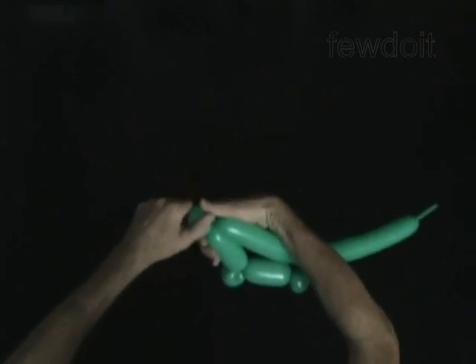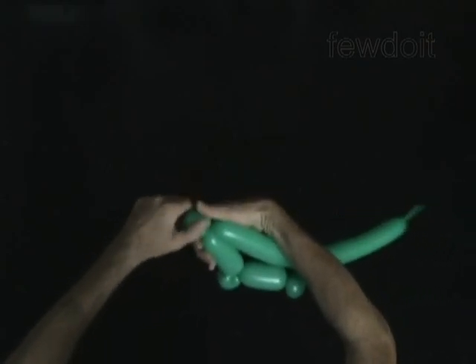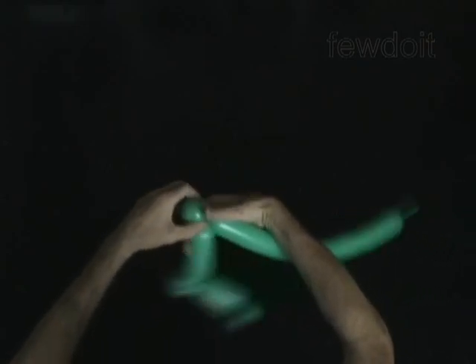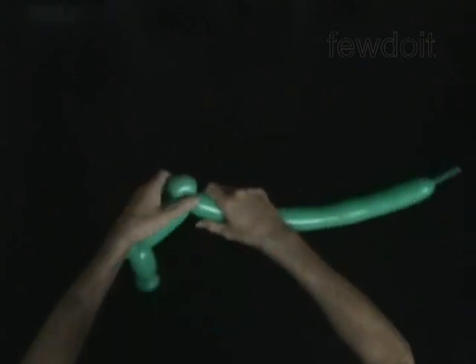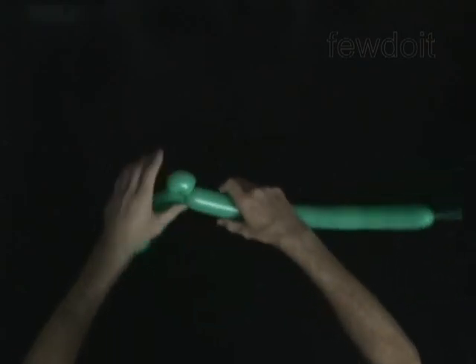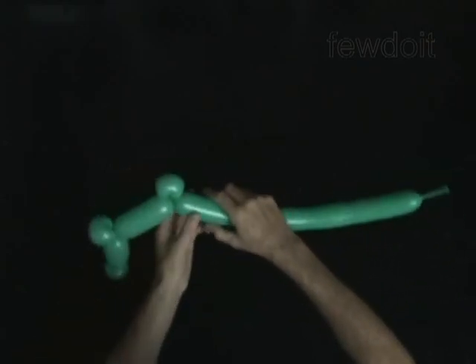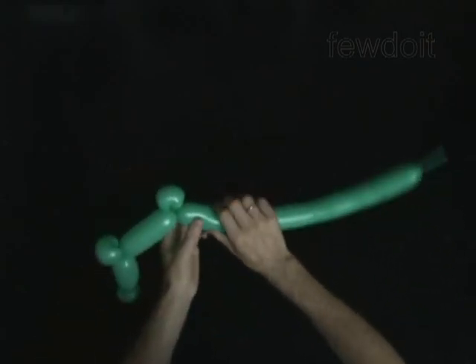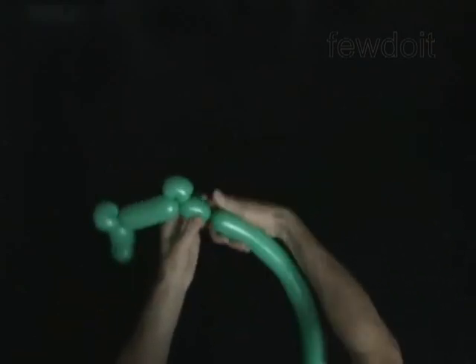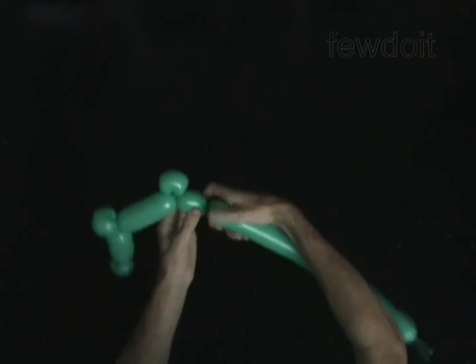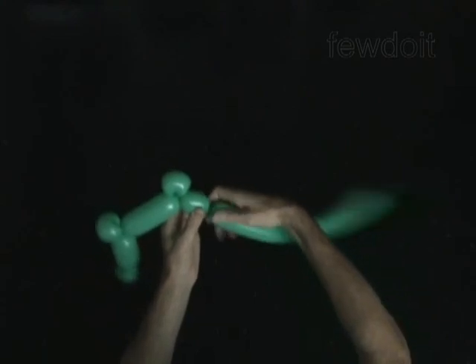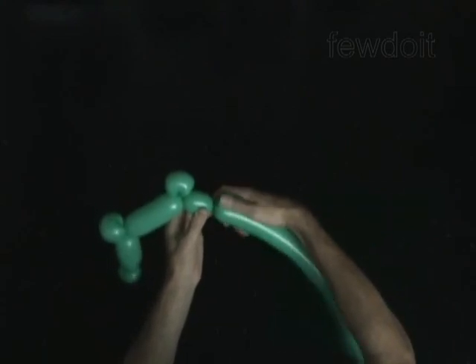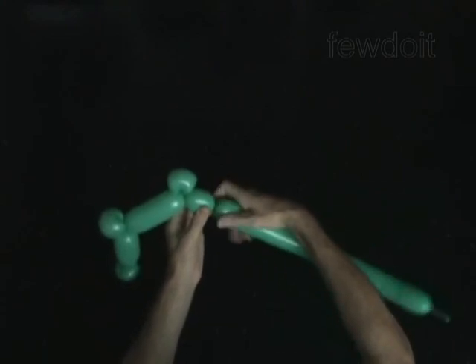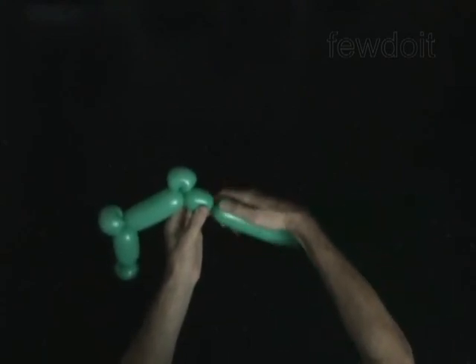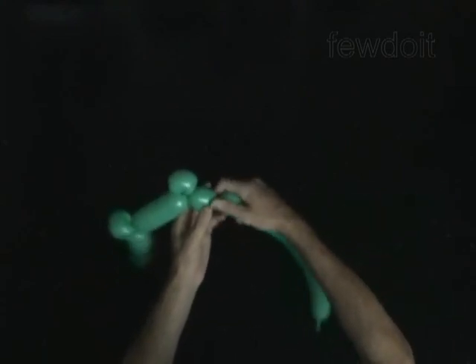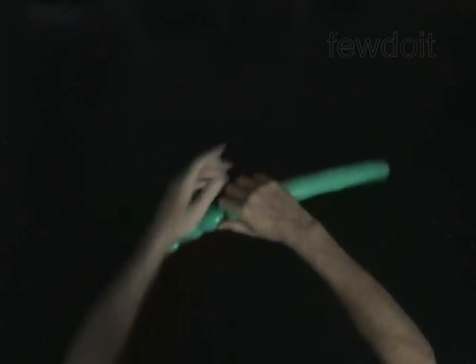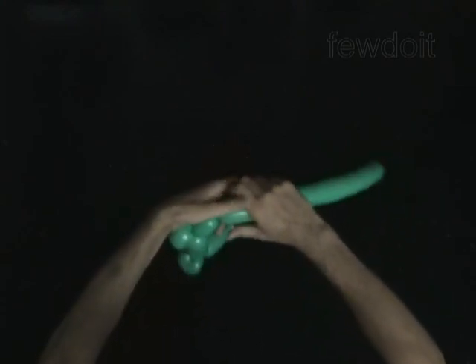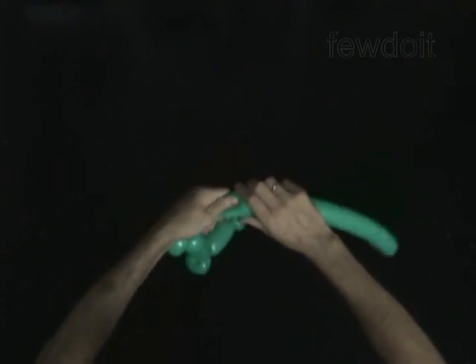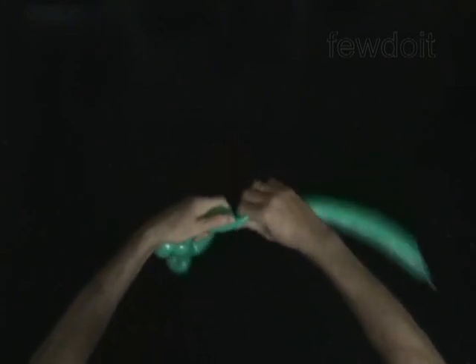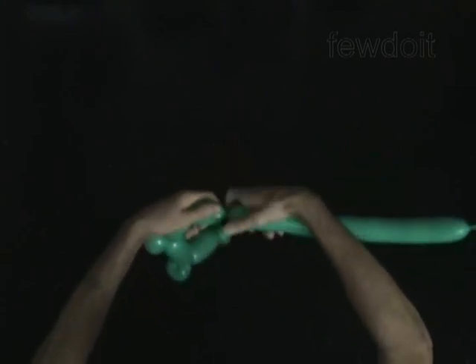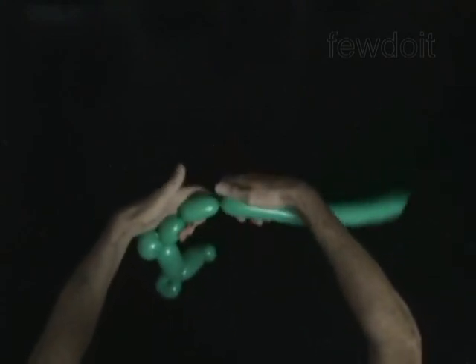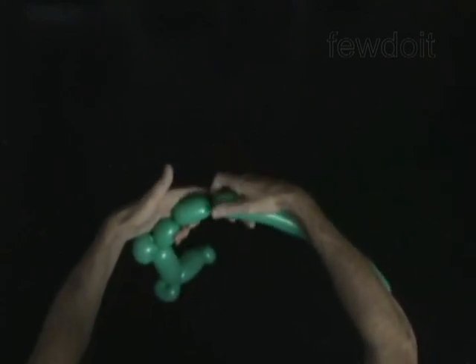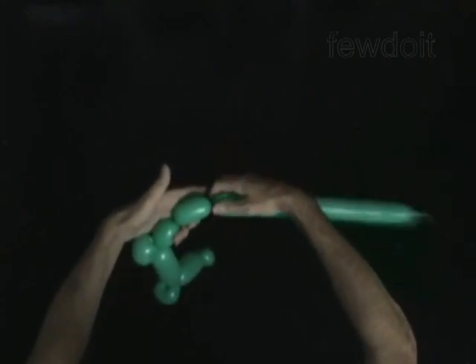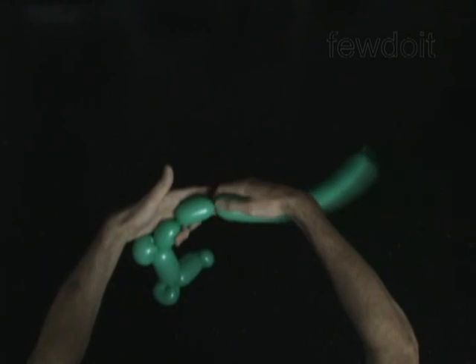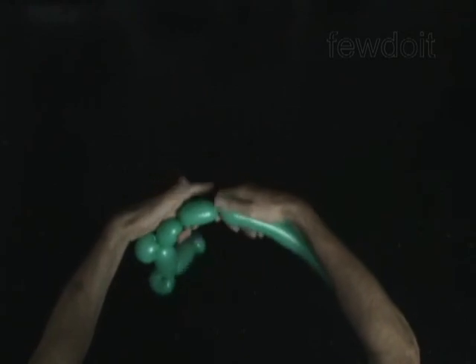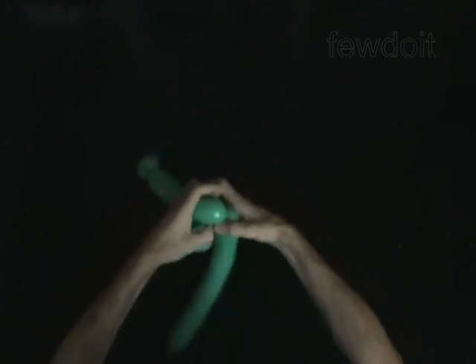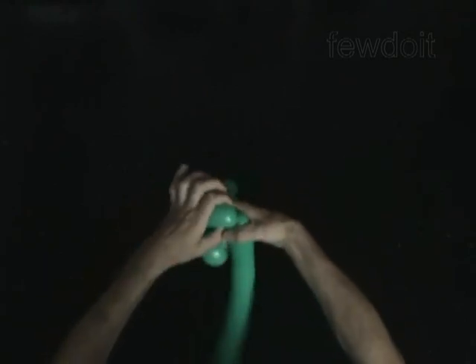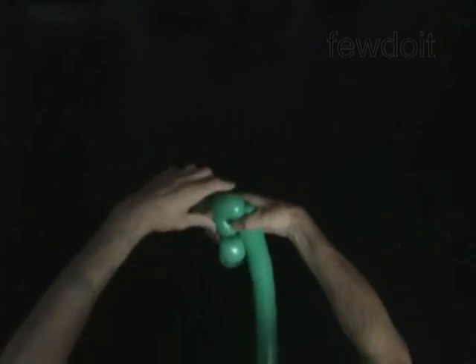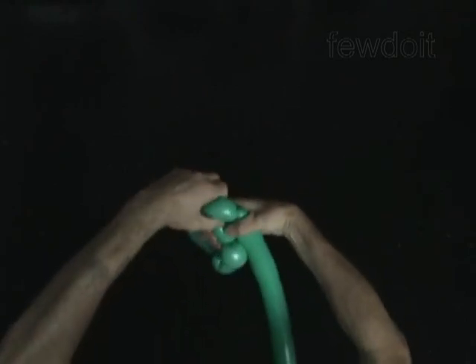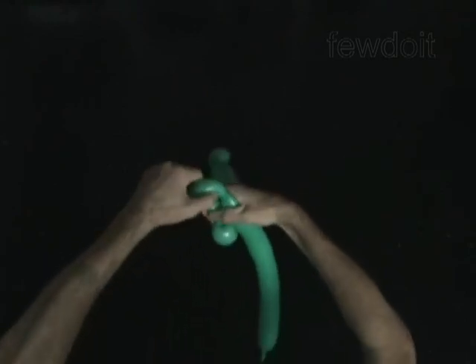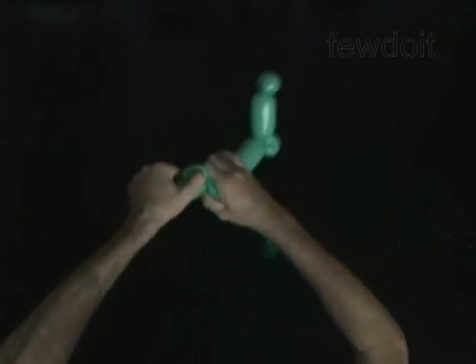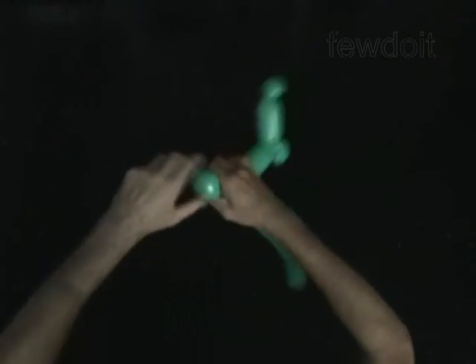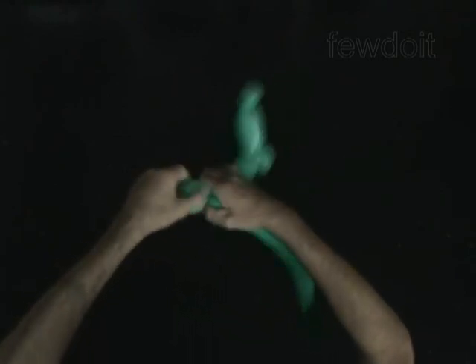Twist the sixth 1-inch bubble — you will pop the sixth bubble. Twist the seventh soft 2-inch bubble. Lock both ends of the seventh bubble in one lock twist.